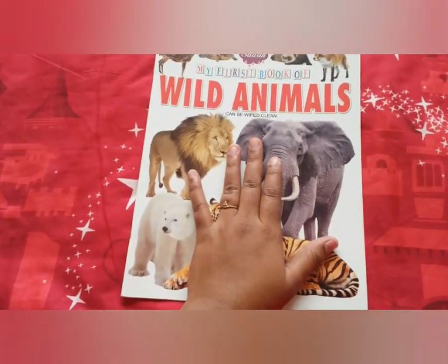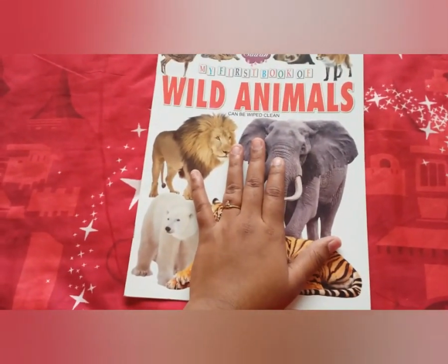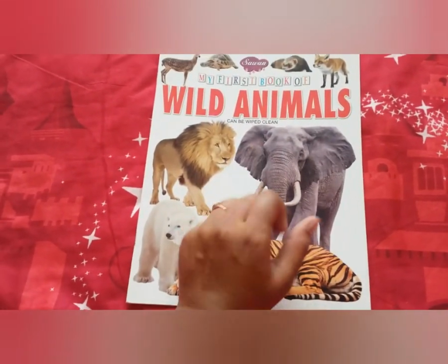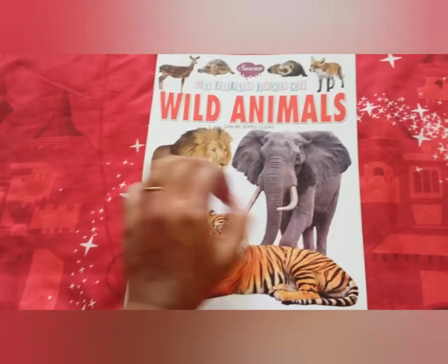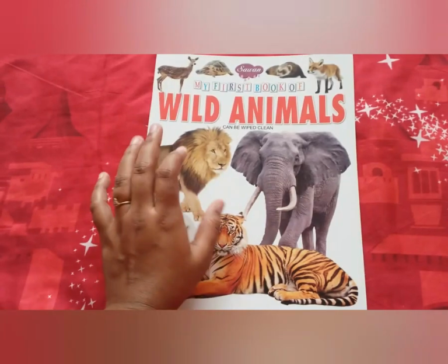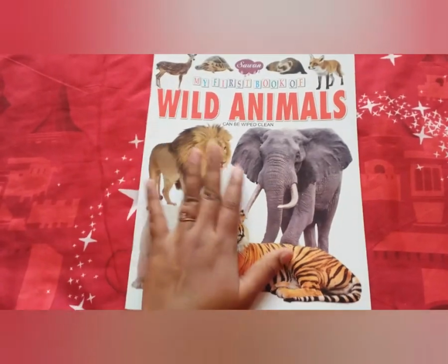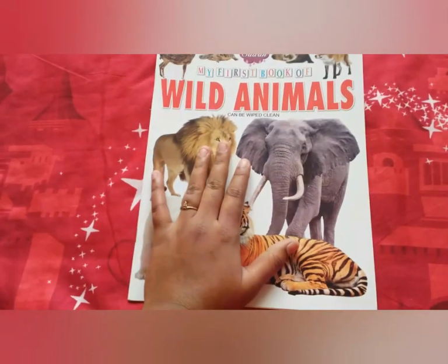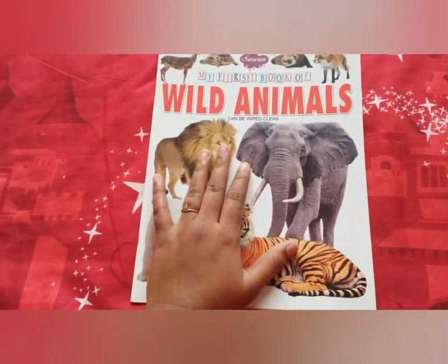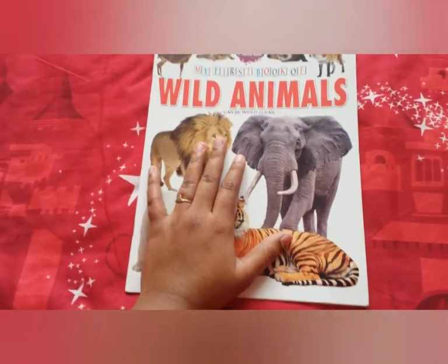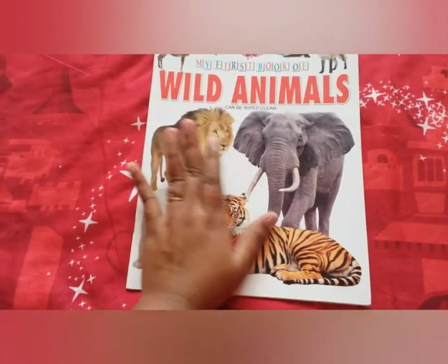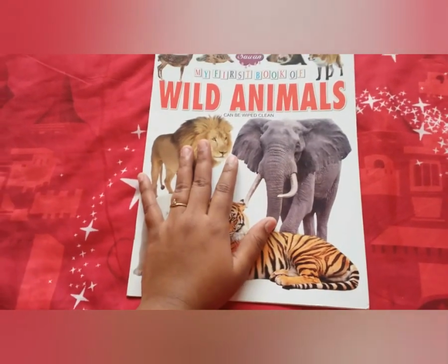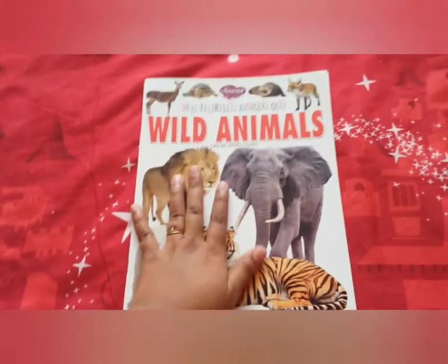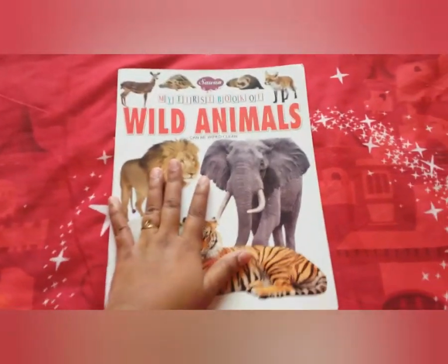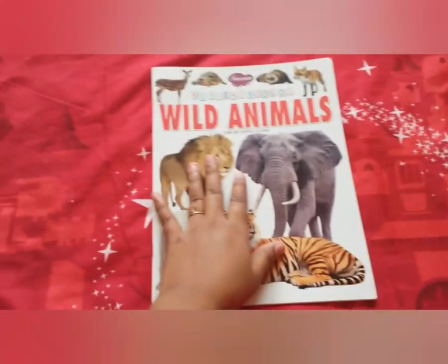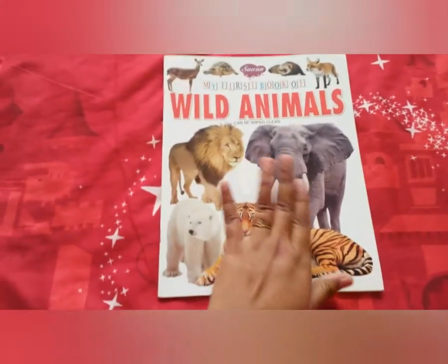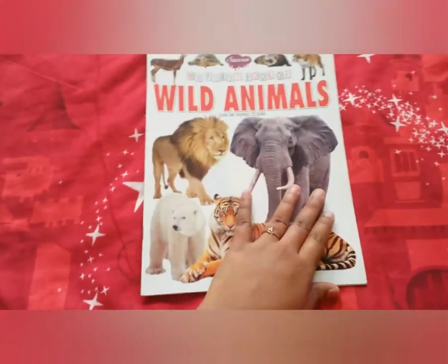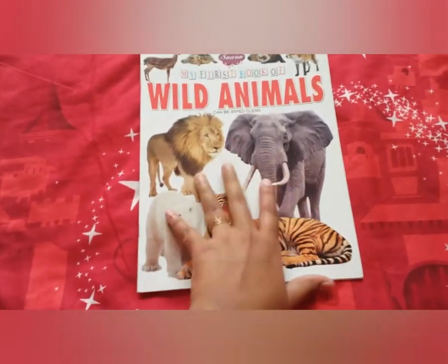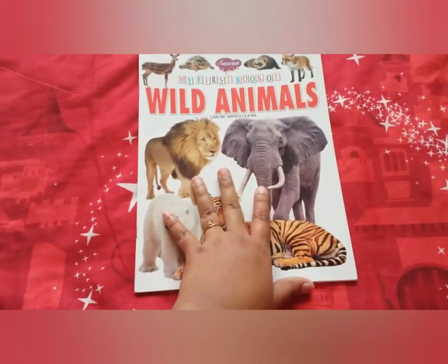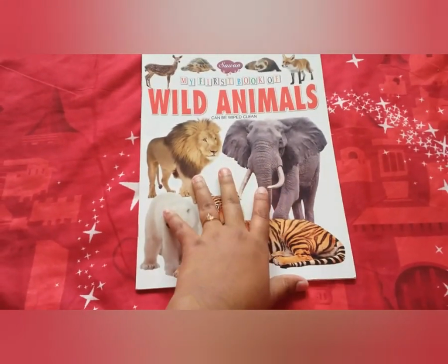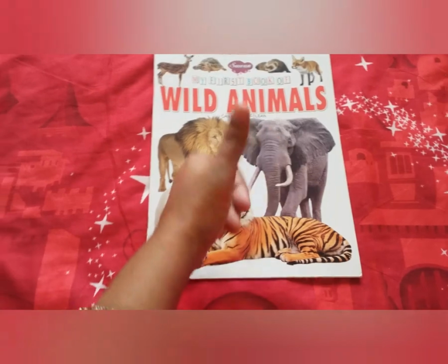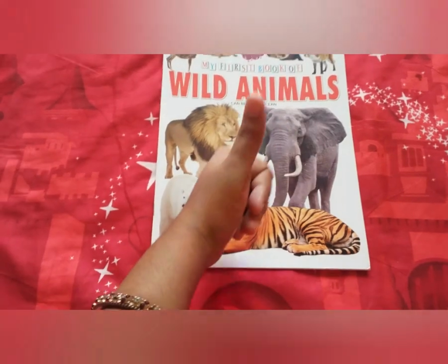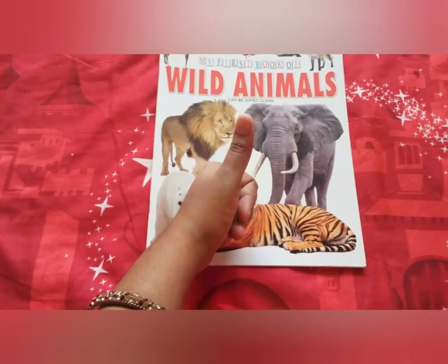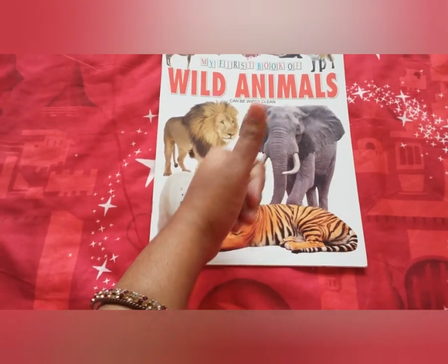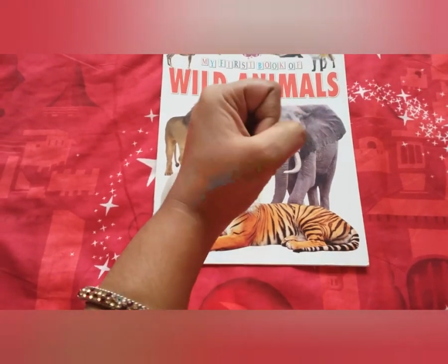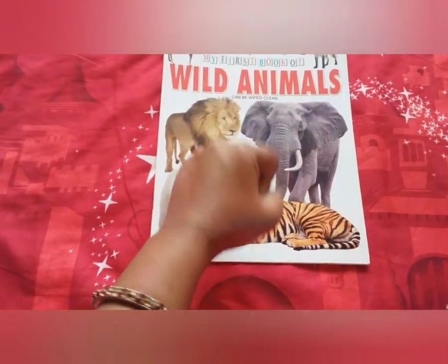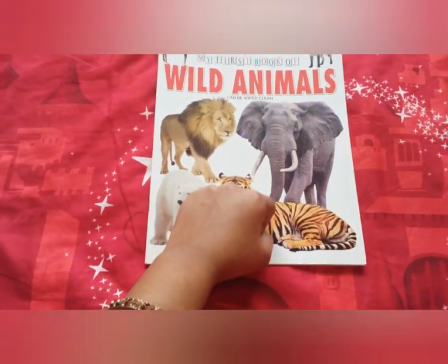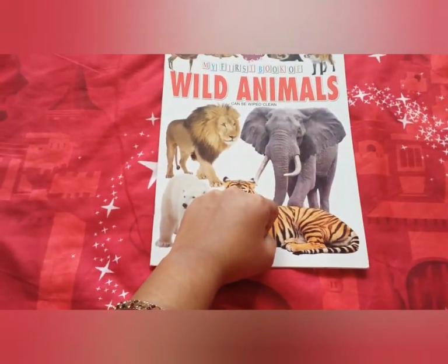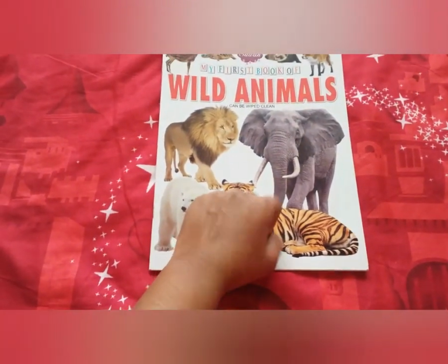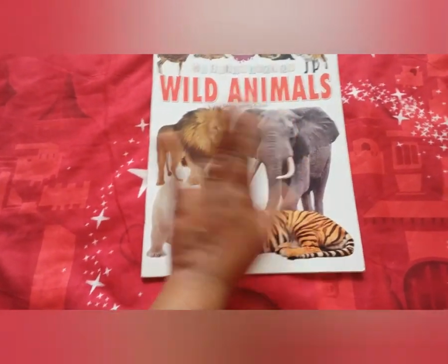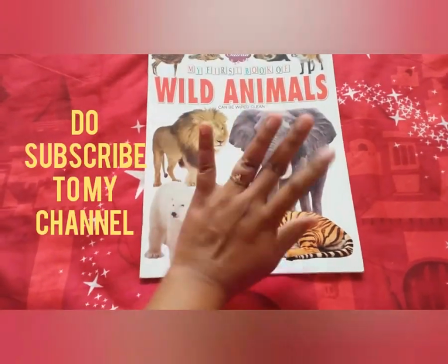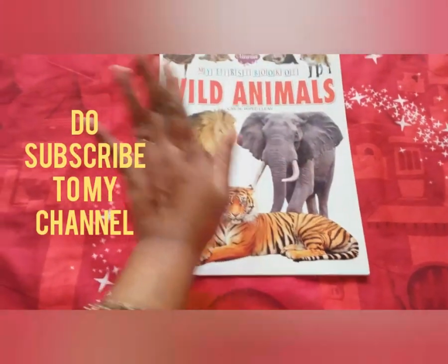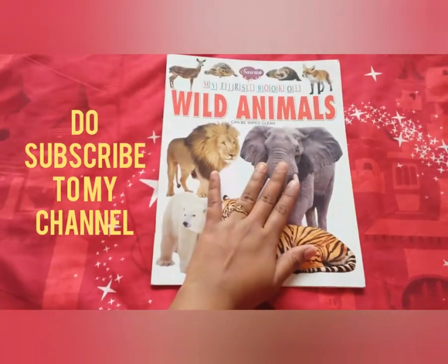Hope you like the book. If you want, you can buy it from any bookshop or you can buy it online as well. Hope you like my video. Do like, share and subscribe. Bye bye, take care.